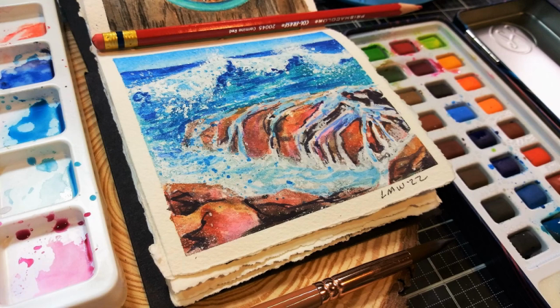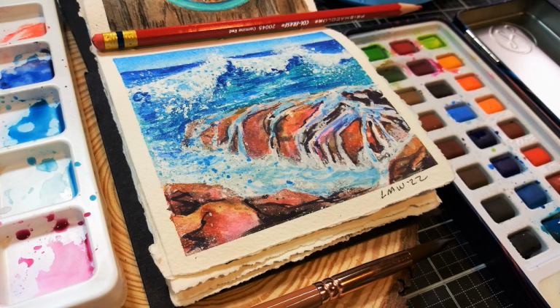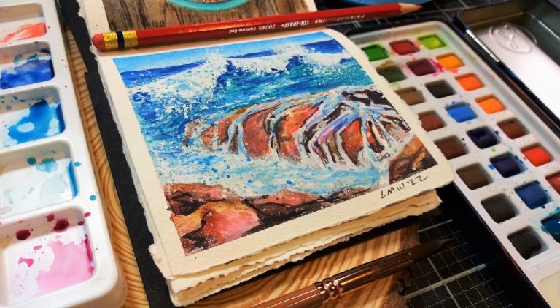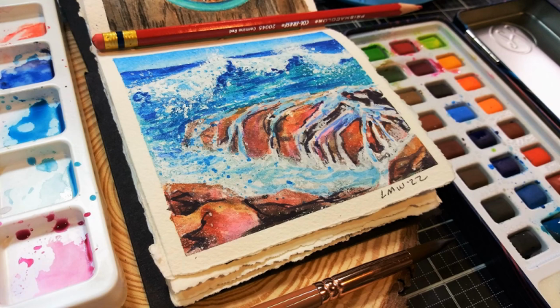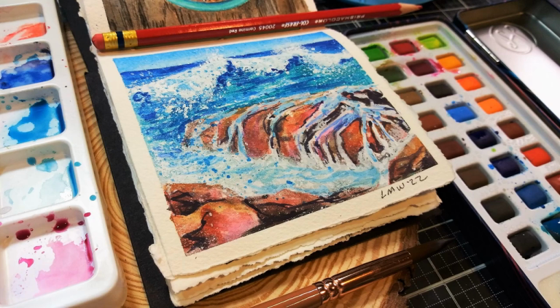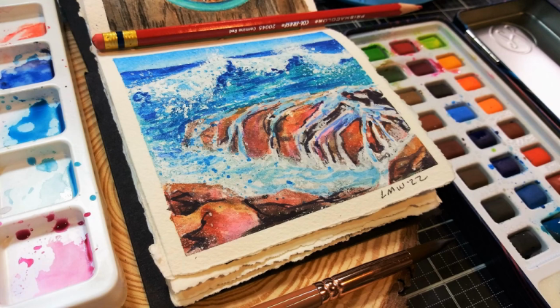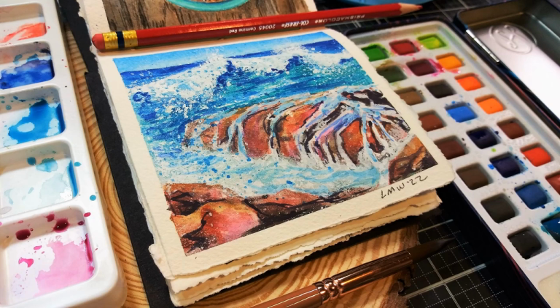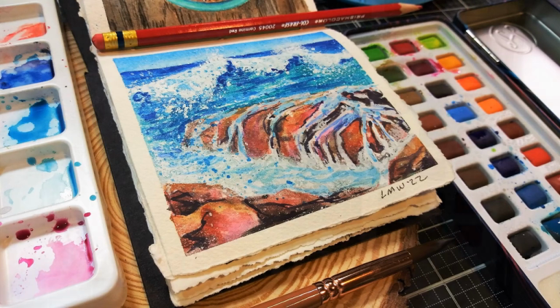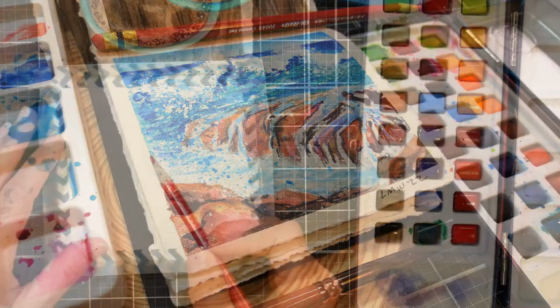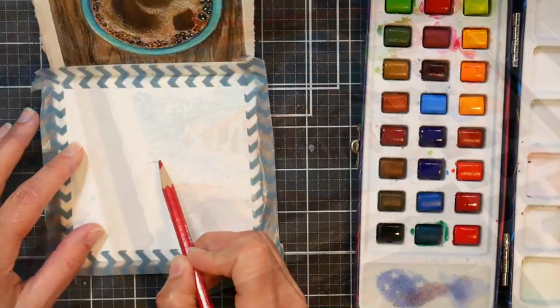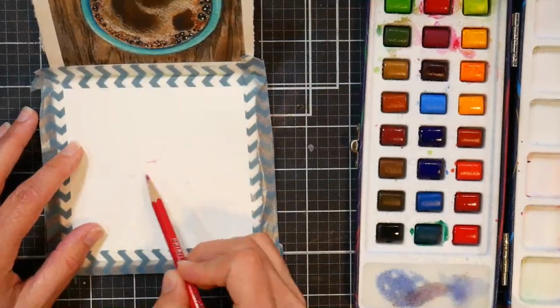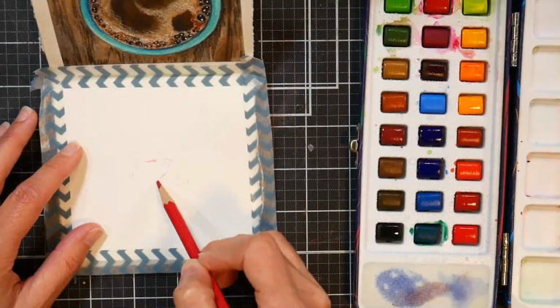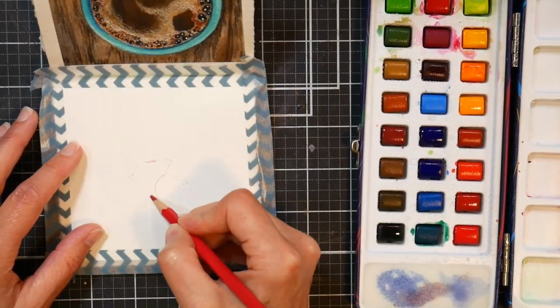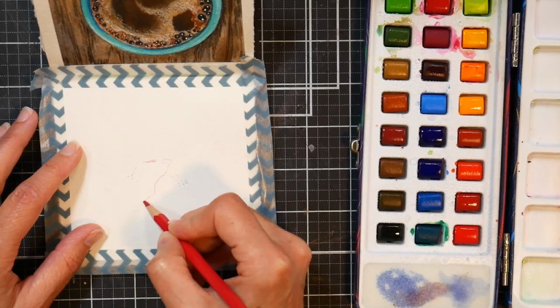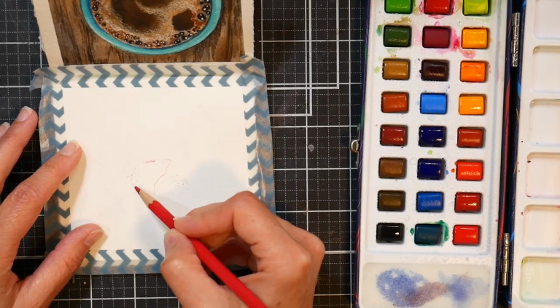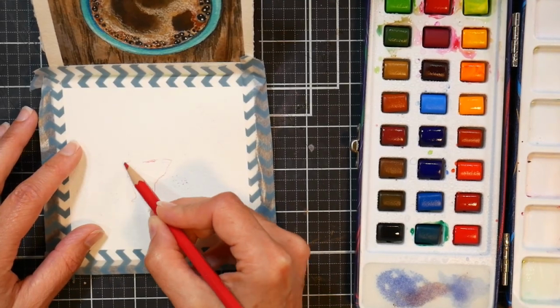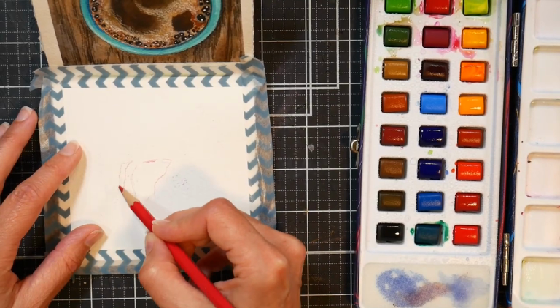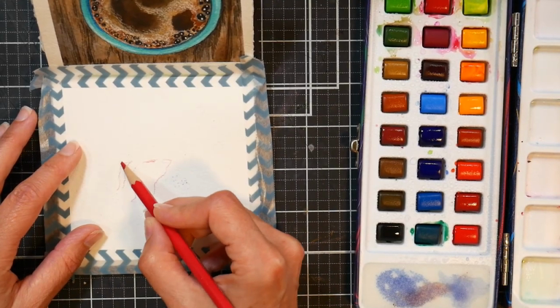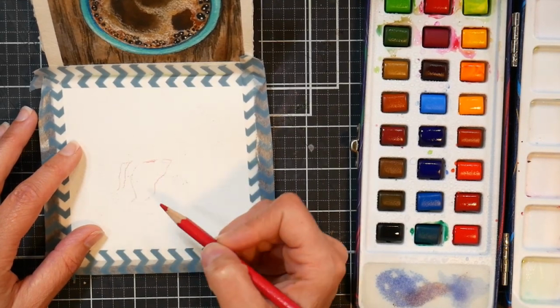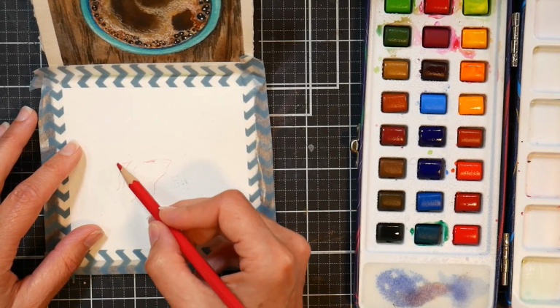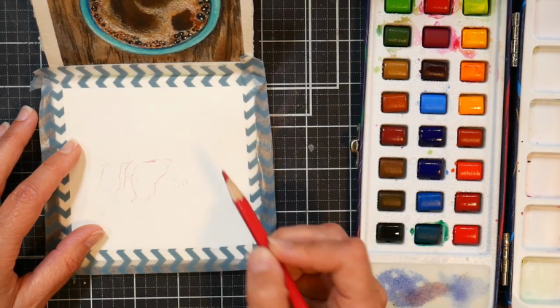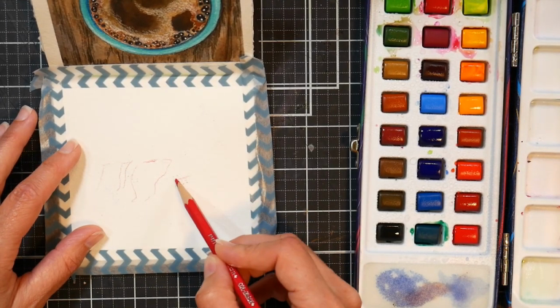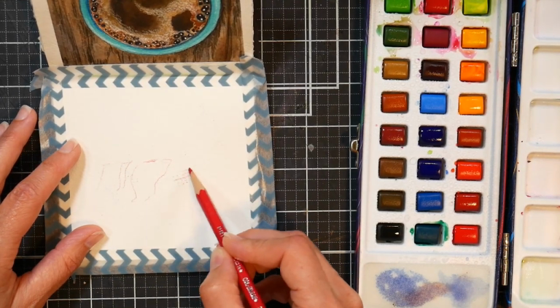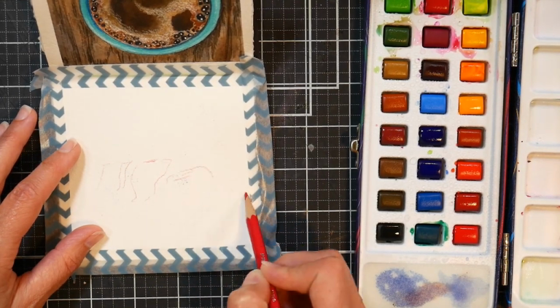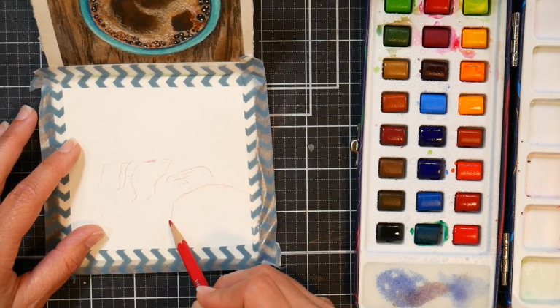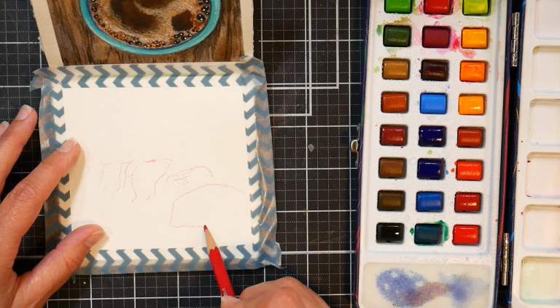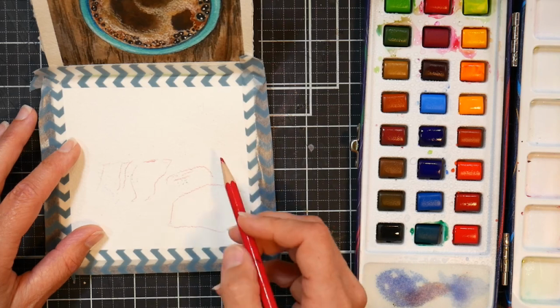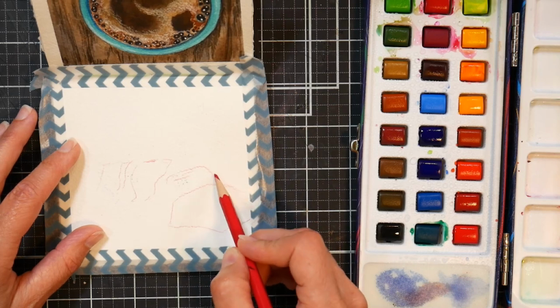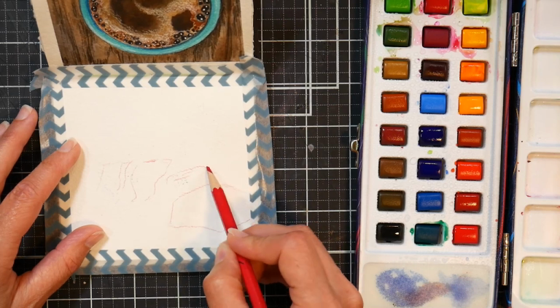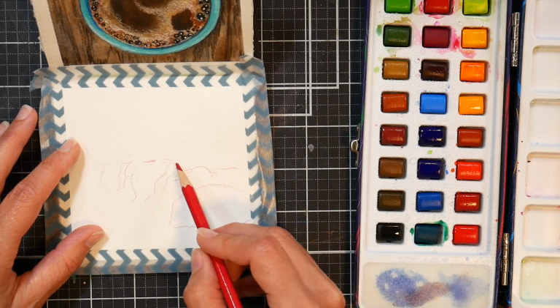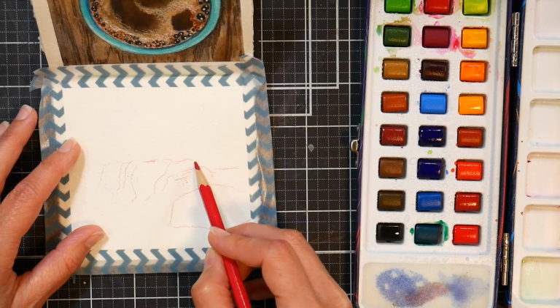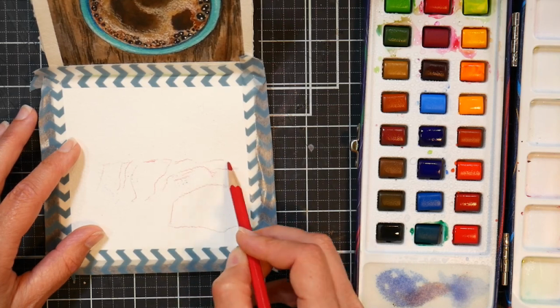Hi there, Lindsay here, the Frugal Crafter. Today I'm going to show you how I did this sketch for World Watercolor Month when the prompt was Wave, and this is also kind of a last-ditch effort to try to like these watercolors before I did a review.